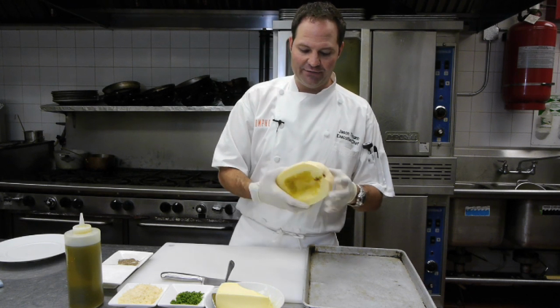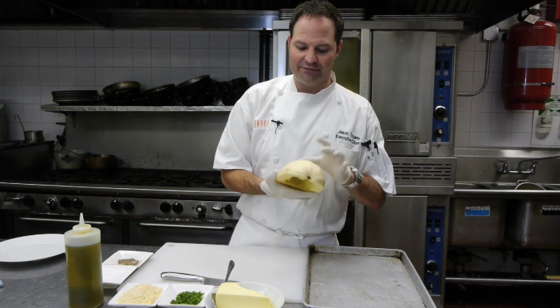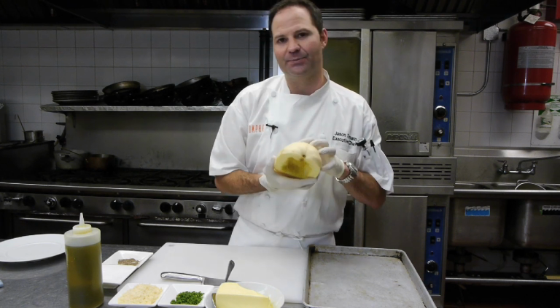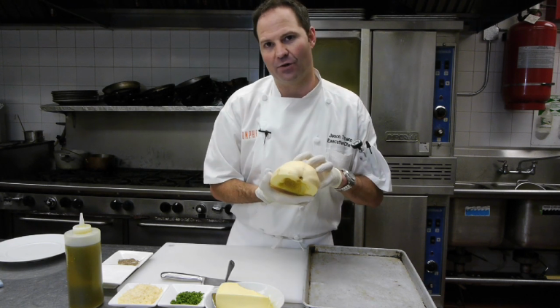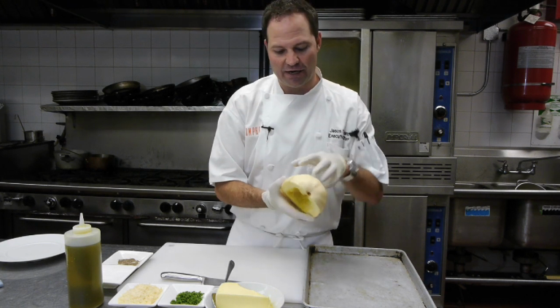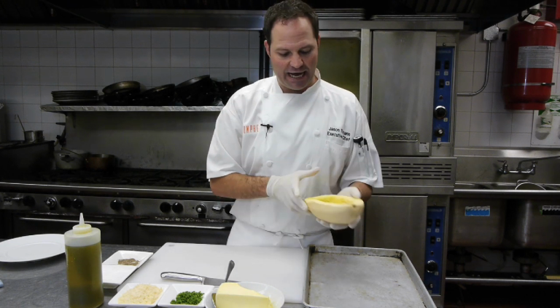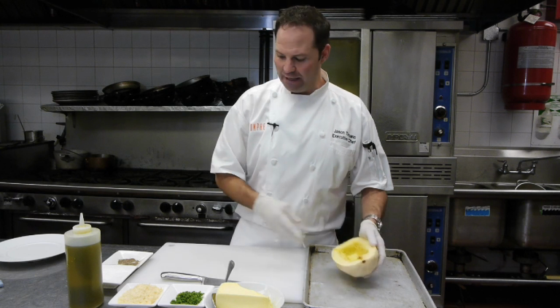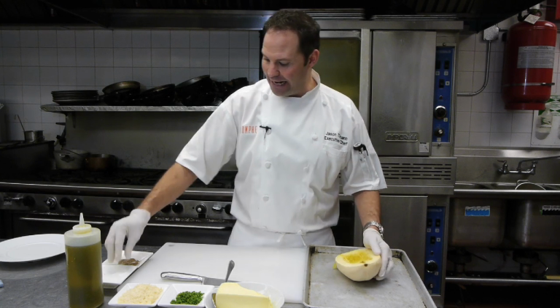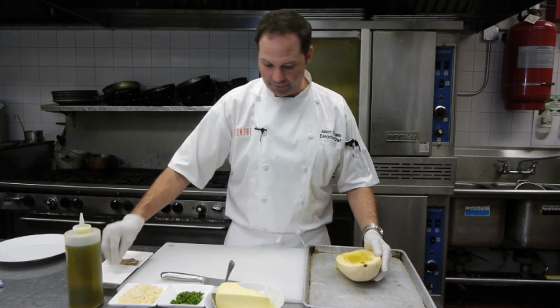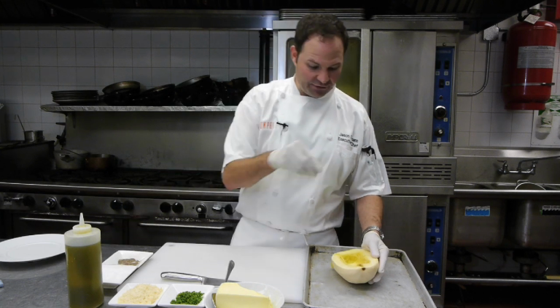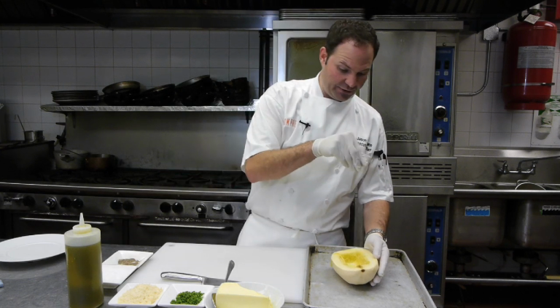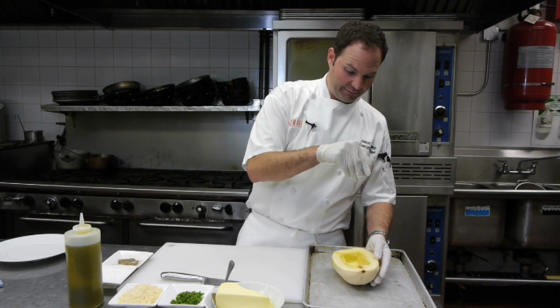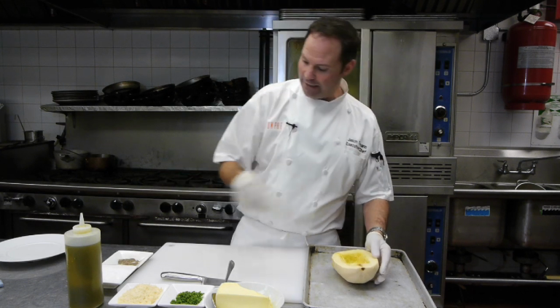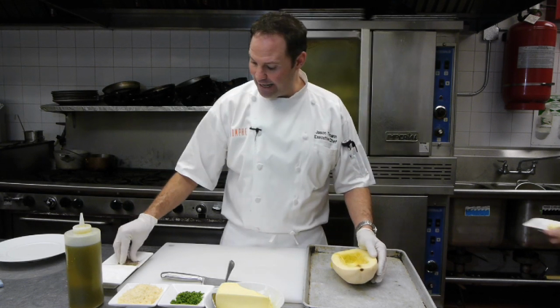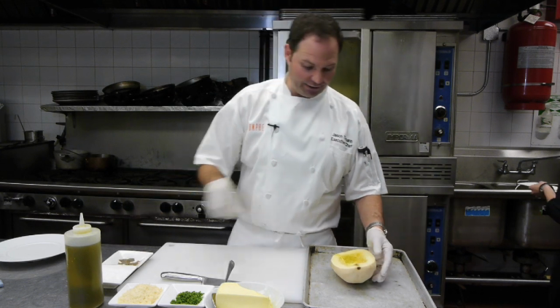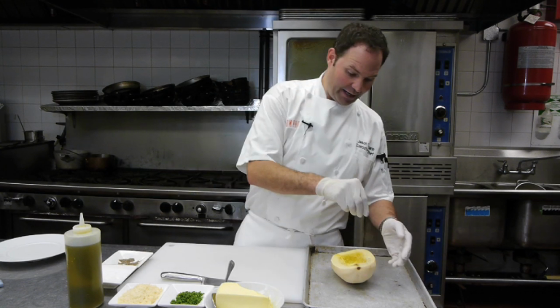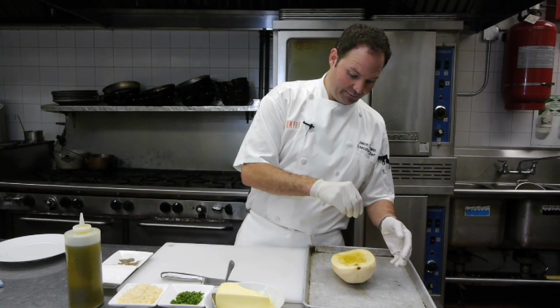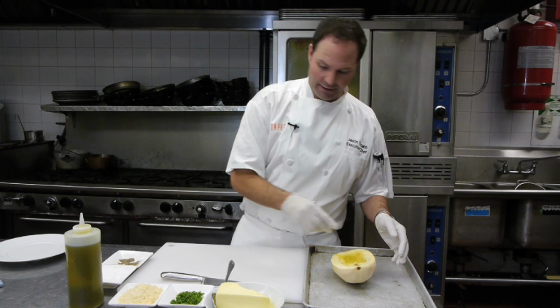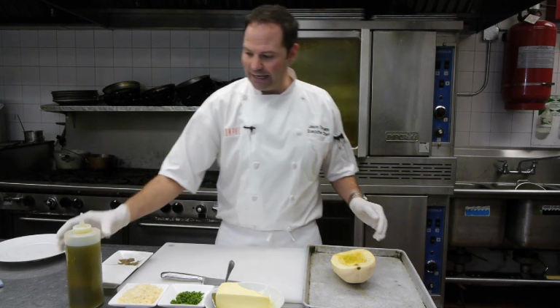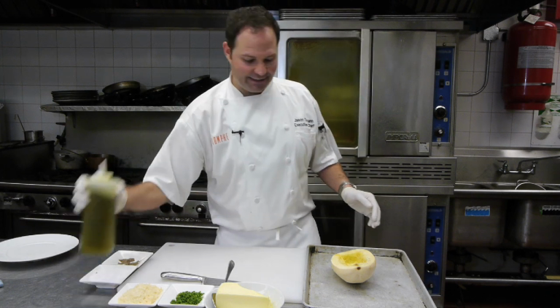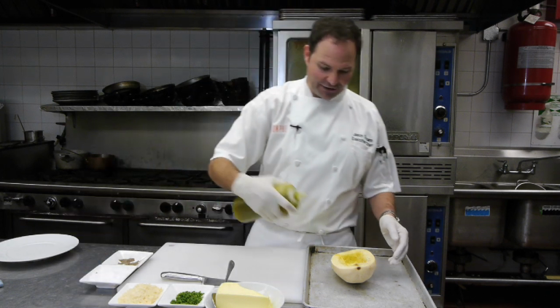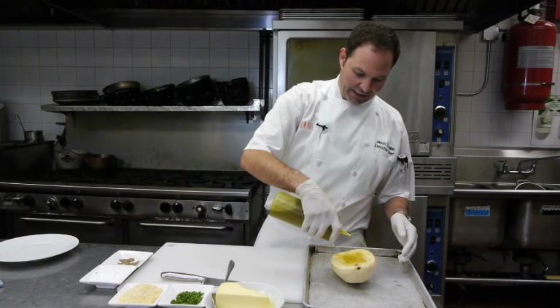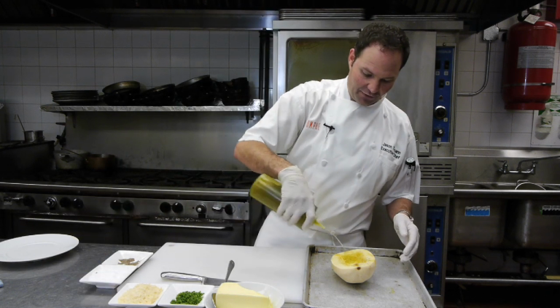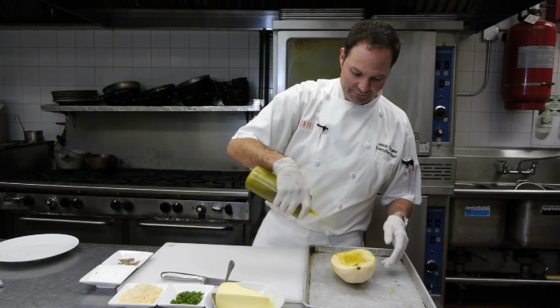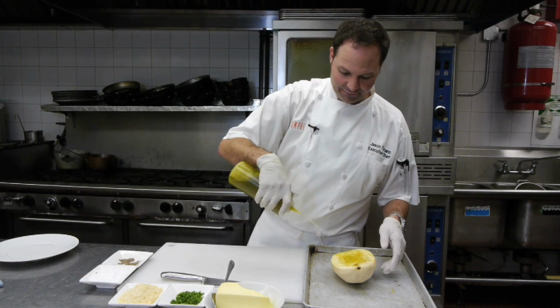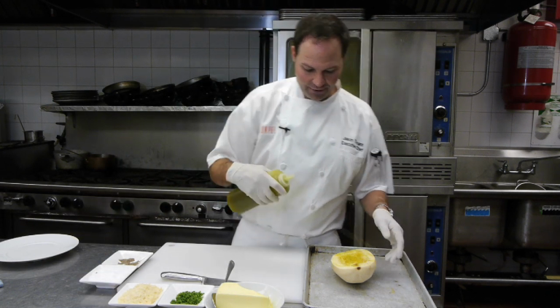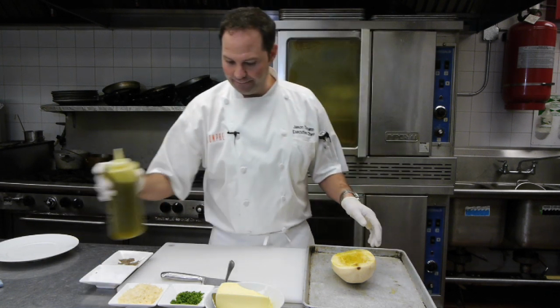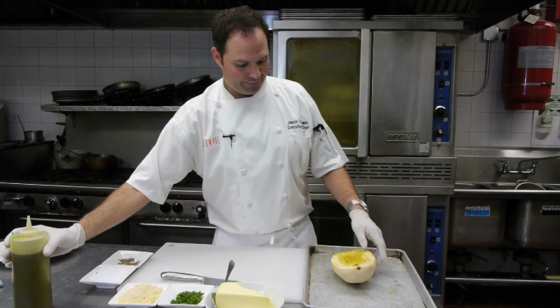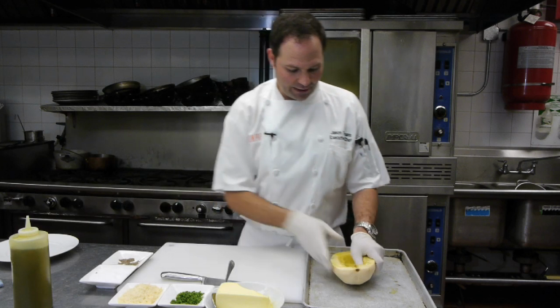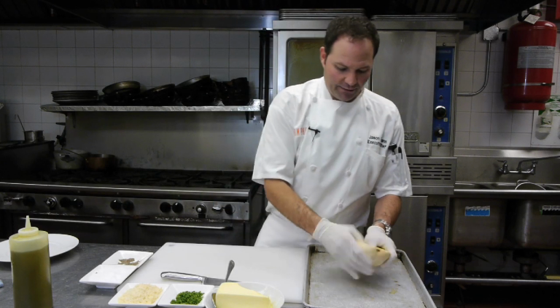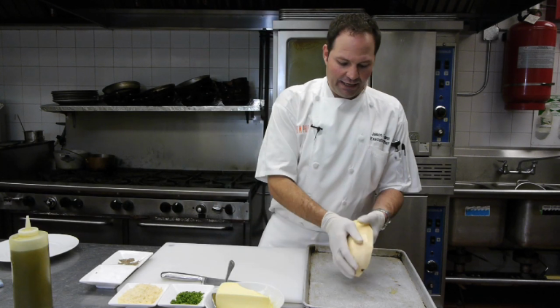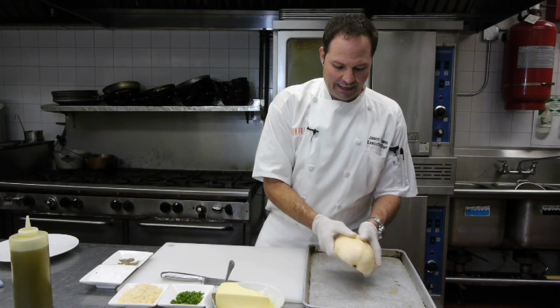What I've done is I've taken this spaghetti squash and cut it in half. I'm going to add a little bit of salt and a little bit of pepper. We're going to add some extra virgin olive oil and rub that all around.